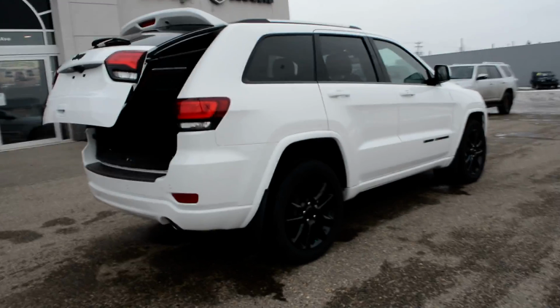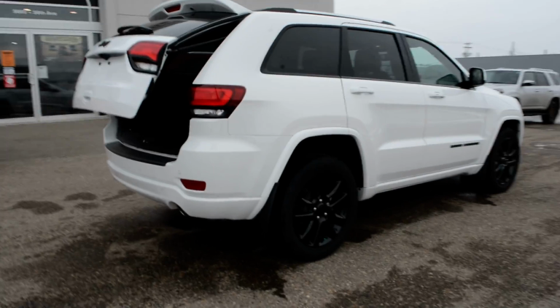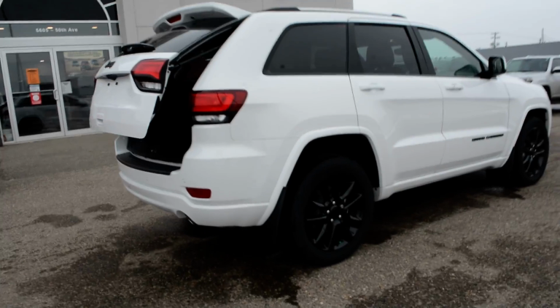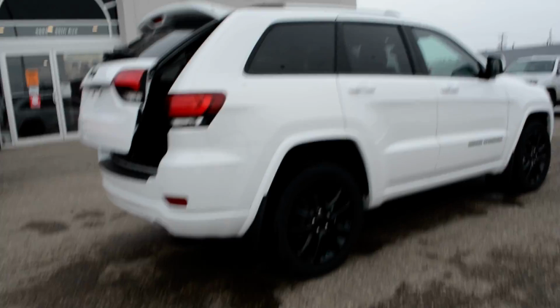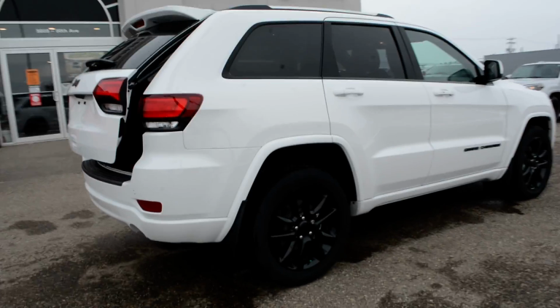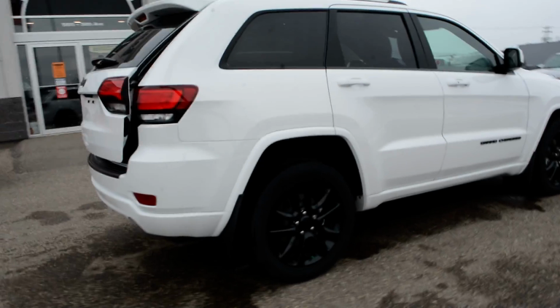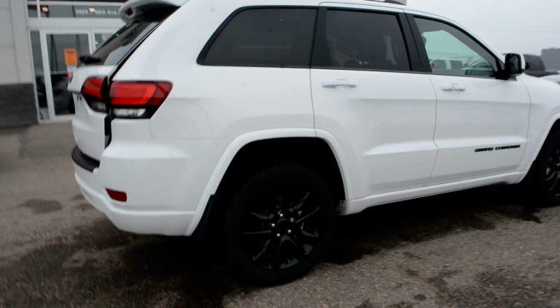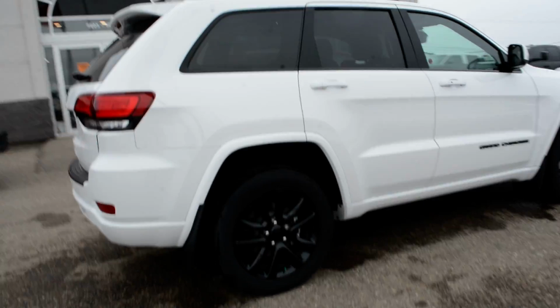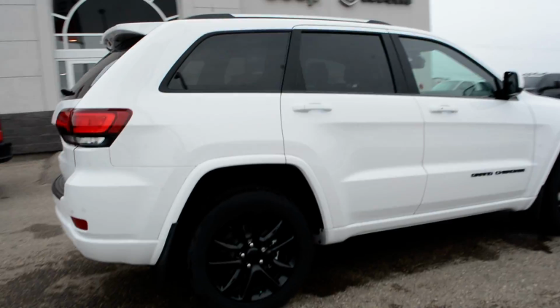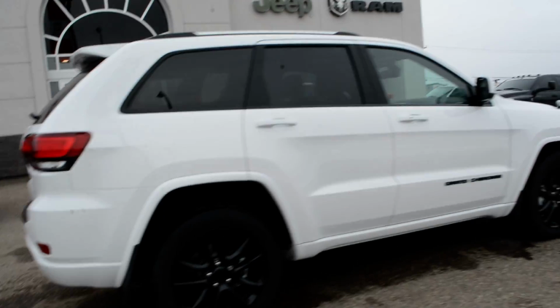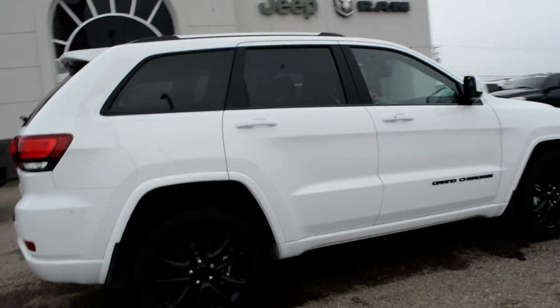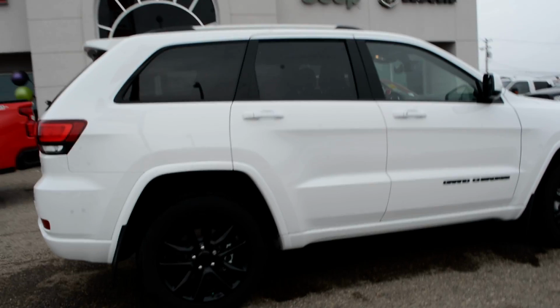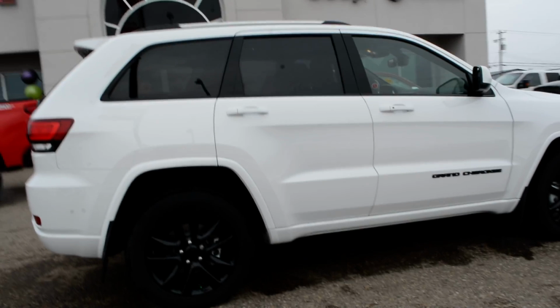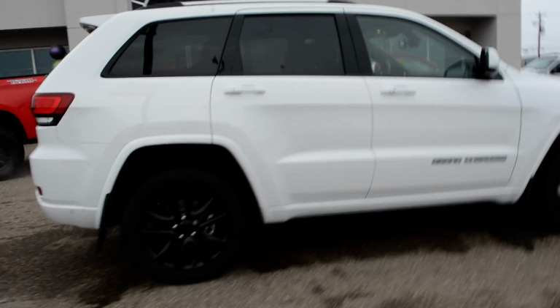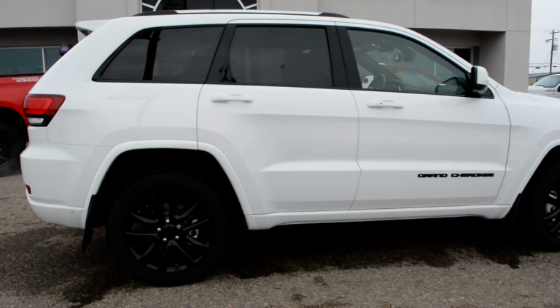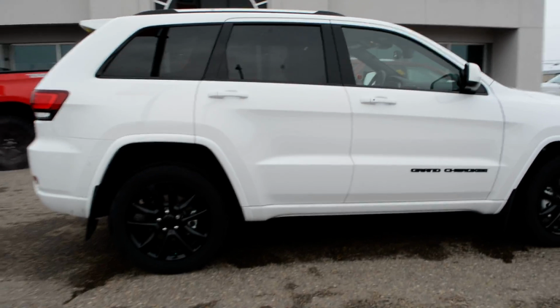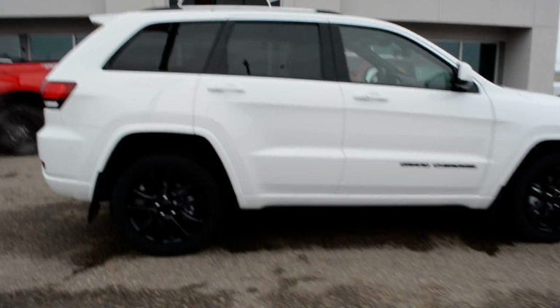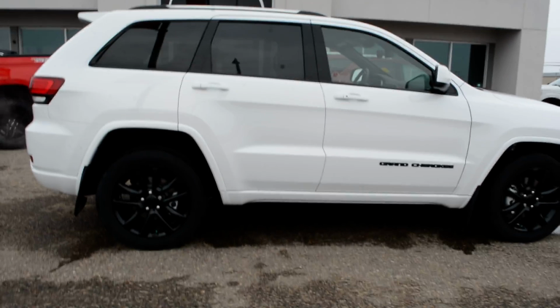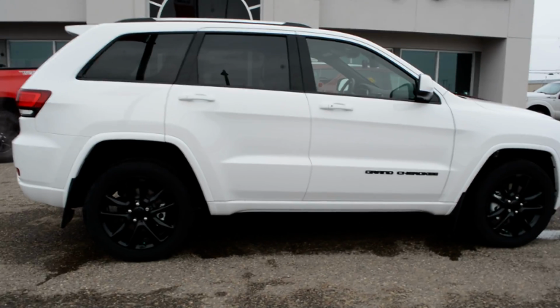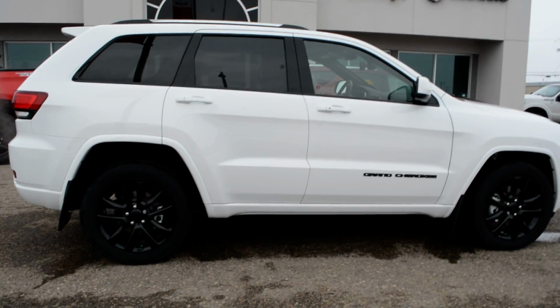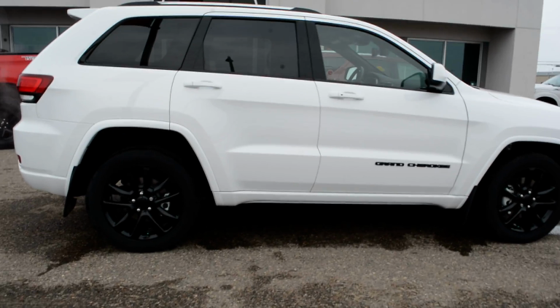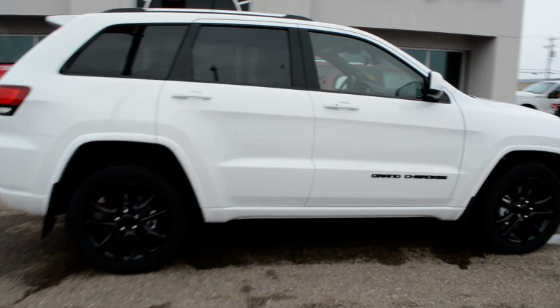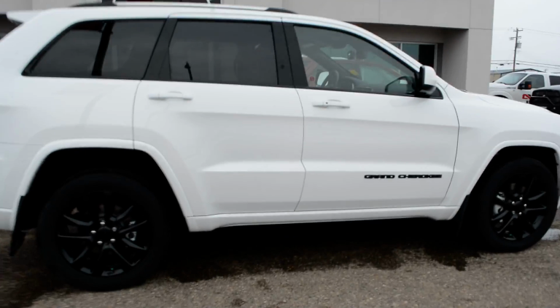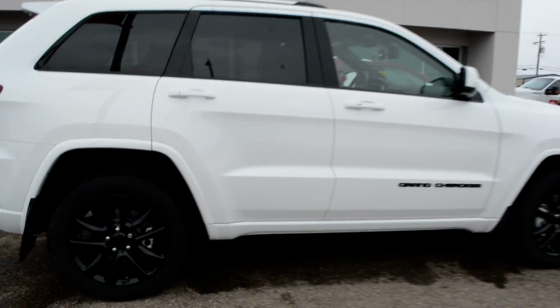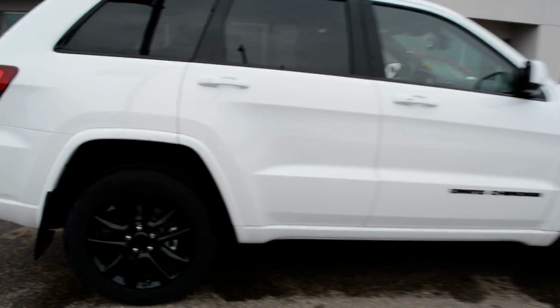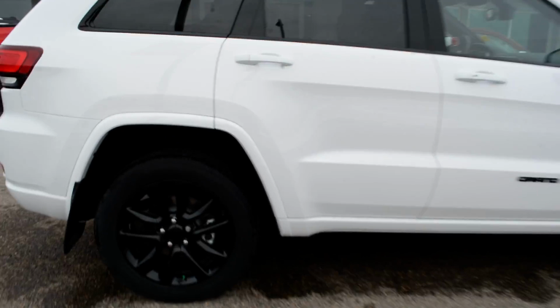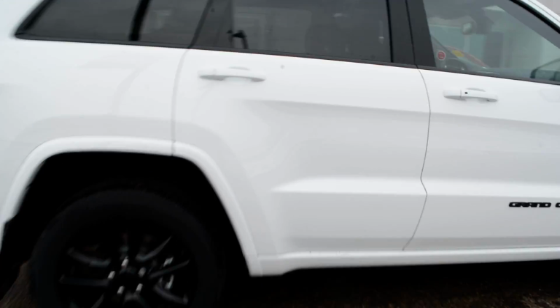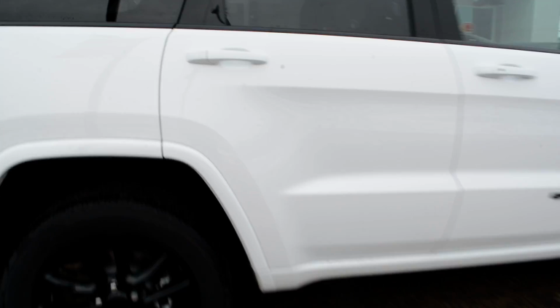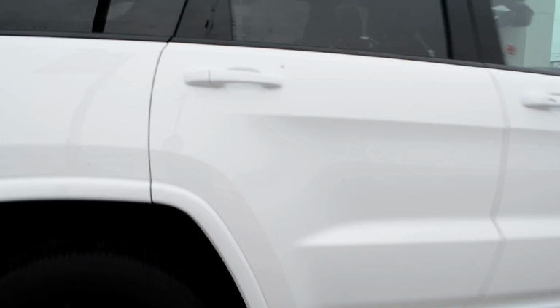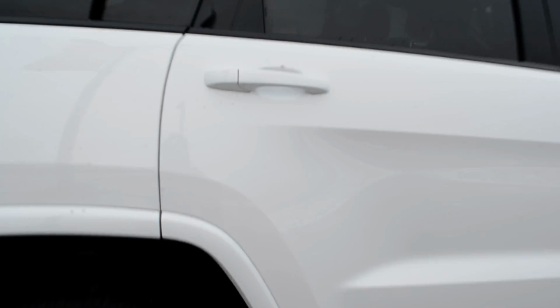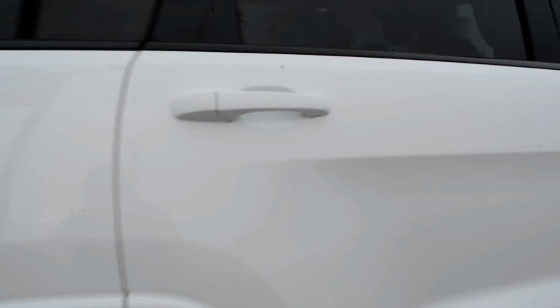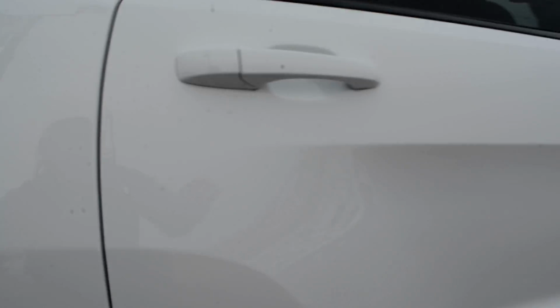The Grand Cherokee also offers great 4x4 capabilities, making it a great year-round vehicle. It gives you great handling on even some of those tougher road conditions.